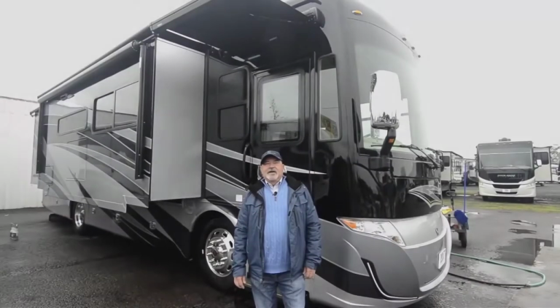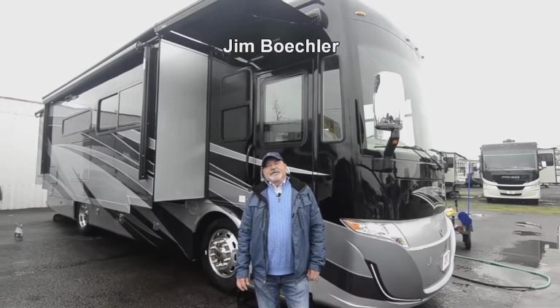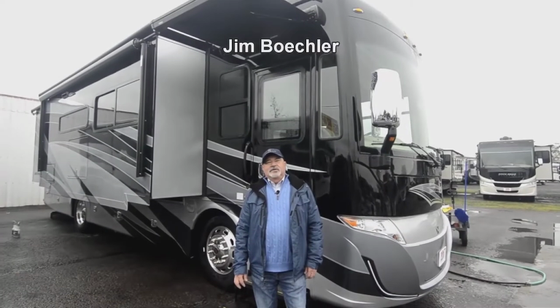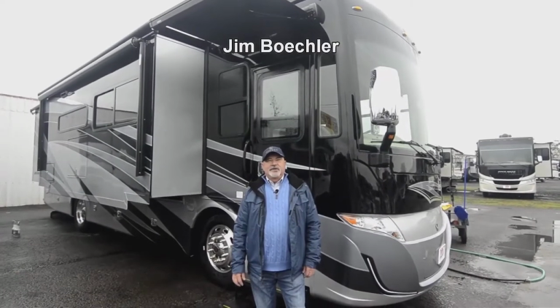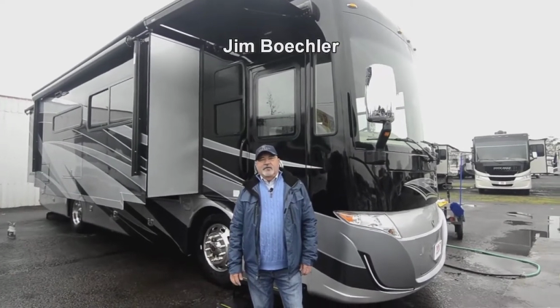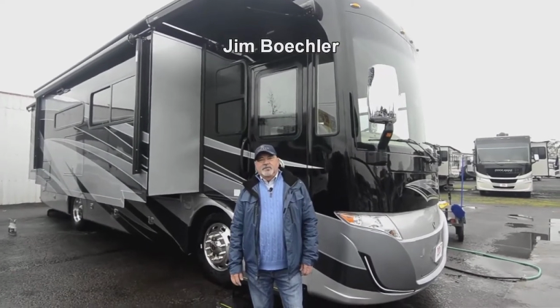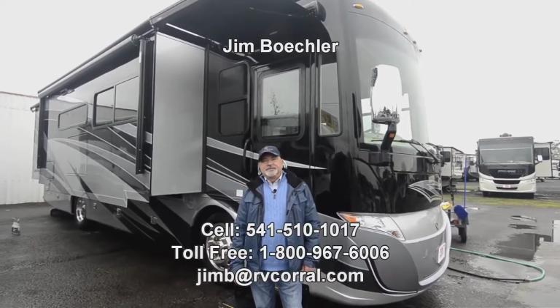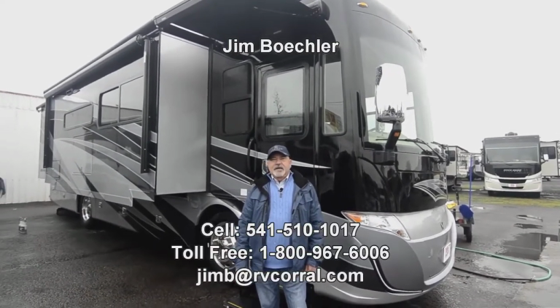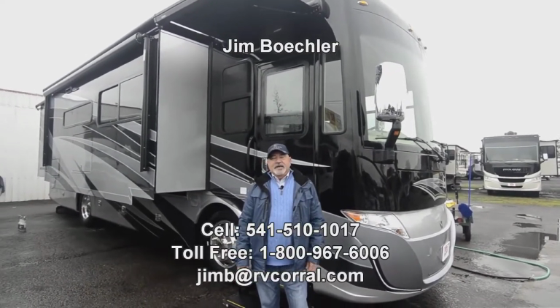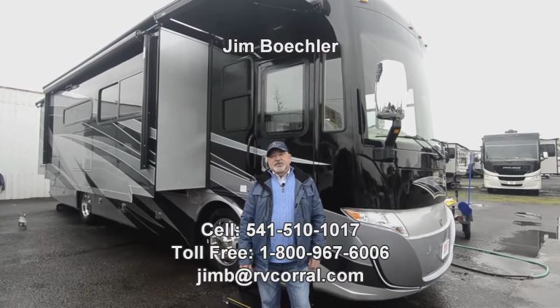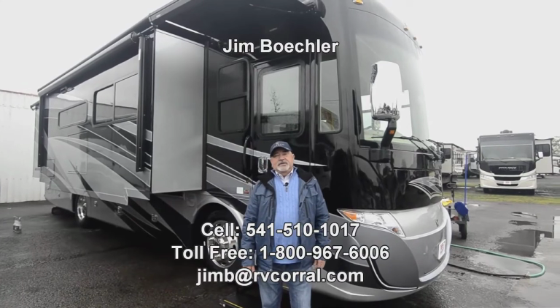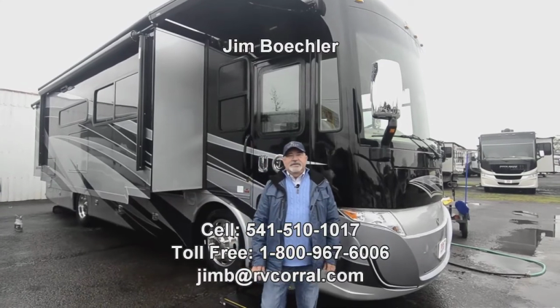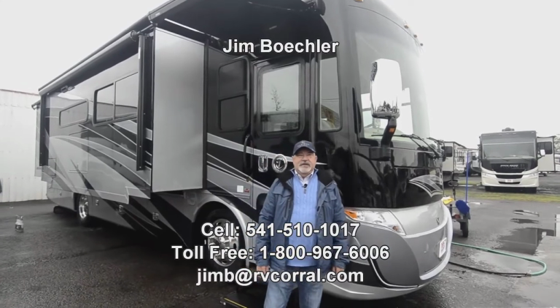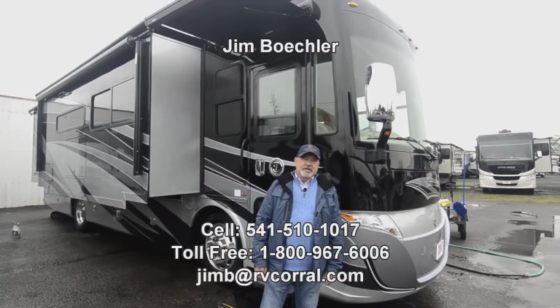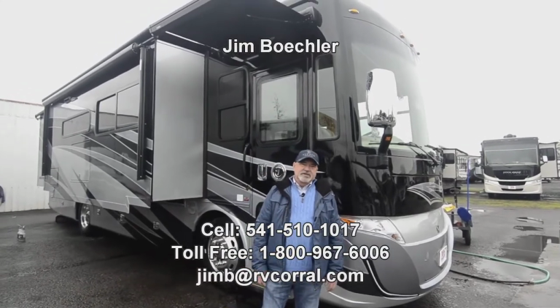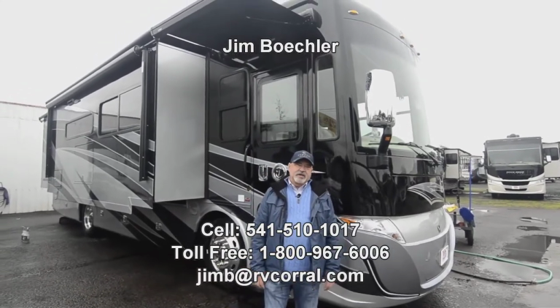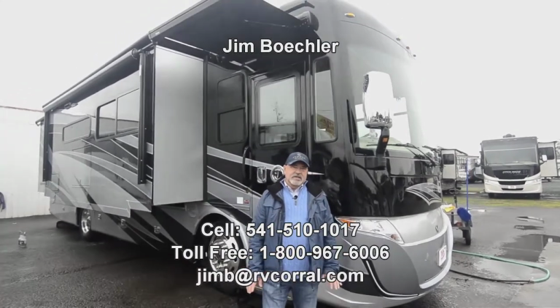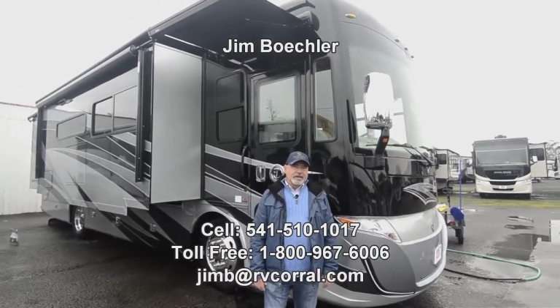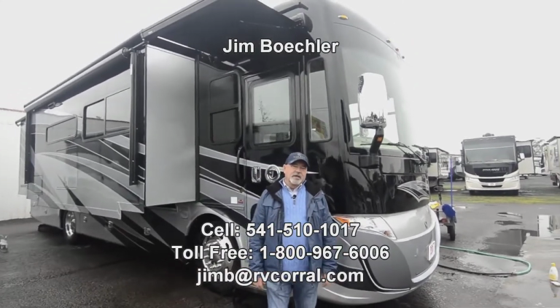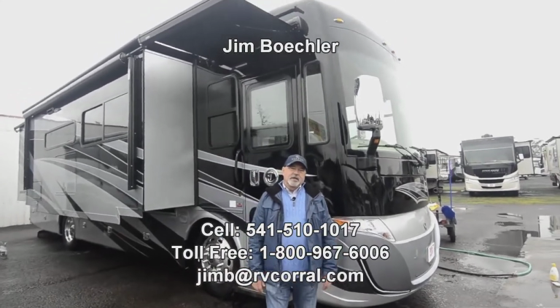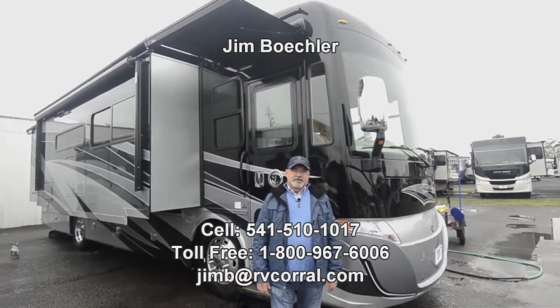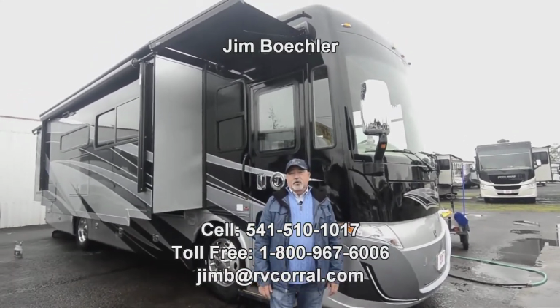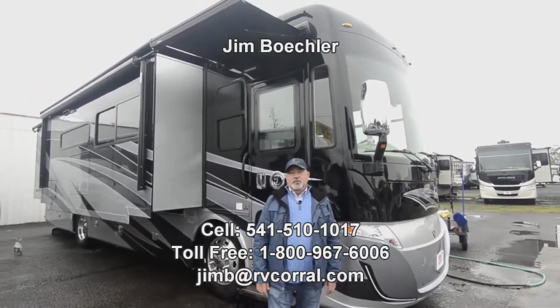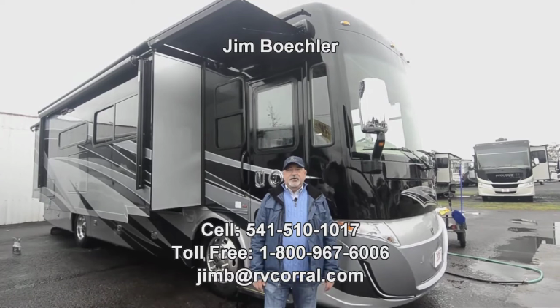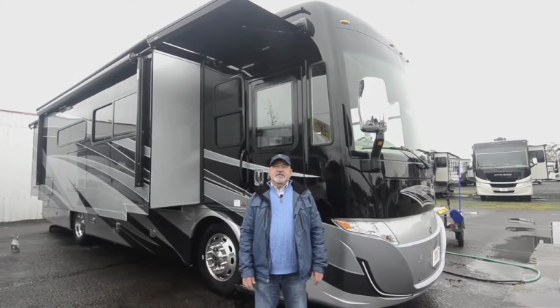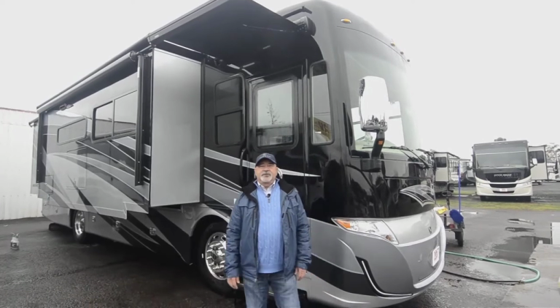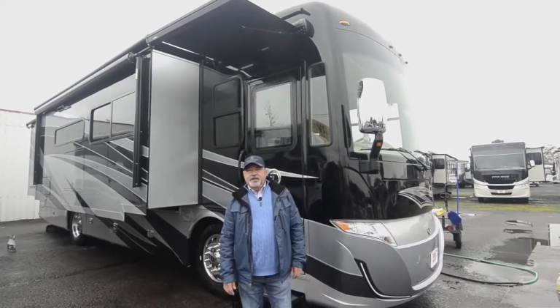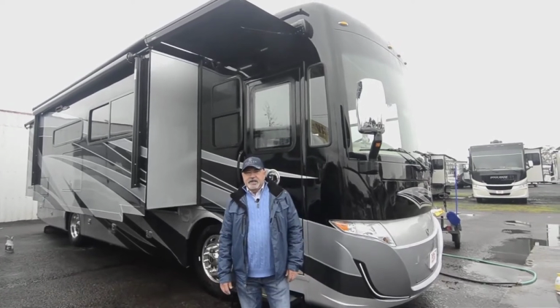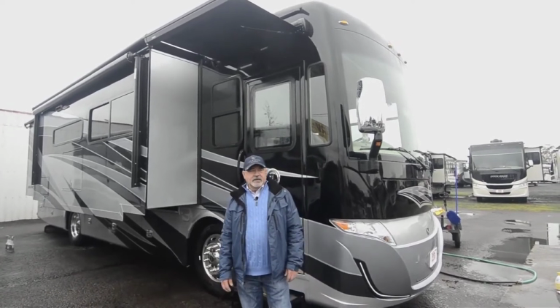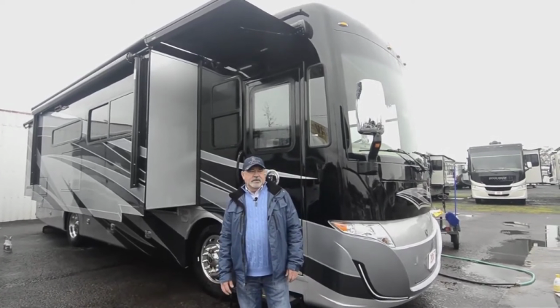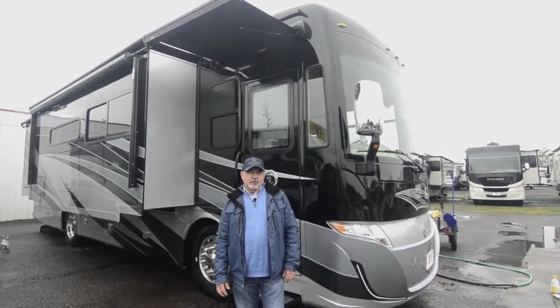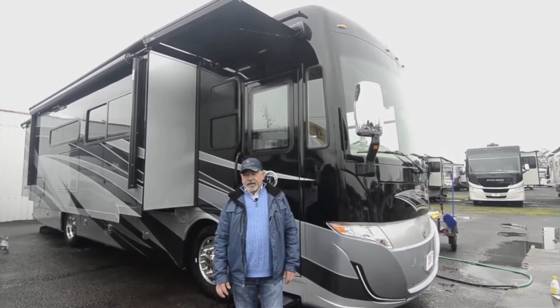Hi, welcome to the RV Corral website. My name is Jim Beckler. We've got a really nice 2020 Tiffin Motorhome to show you. This is a 33AA Allegro Red.